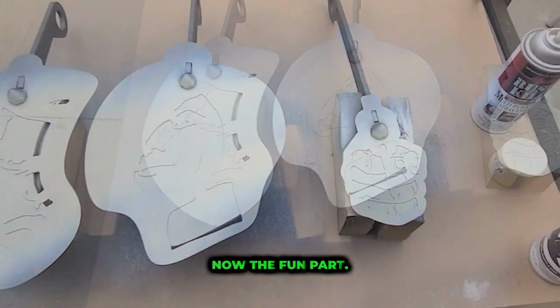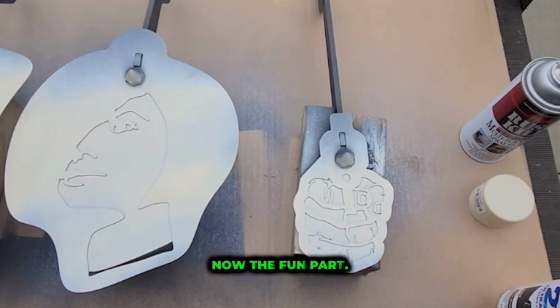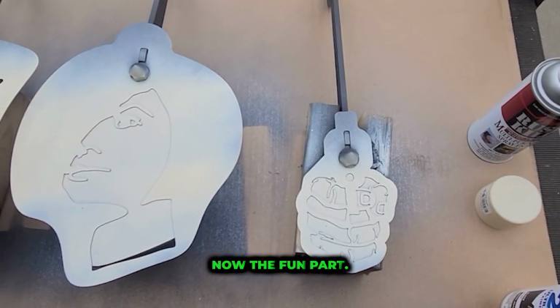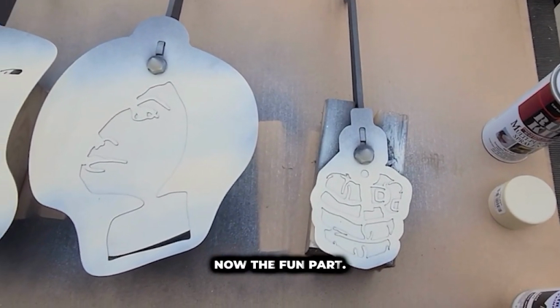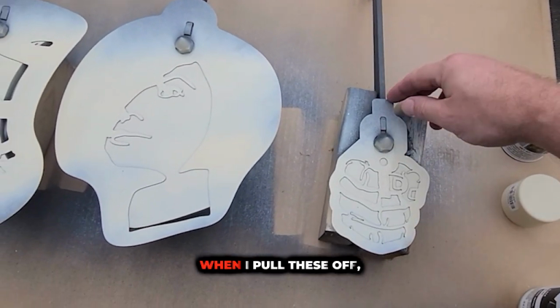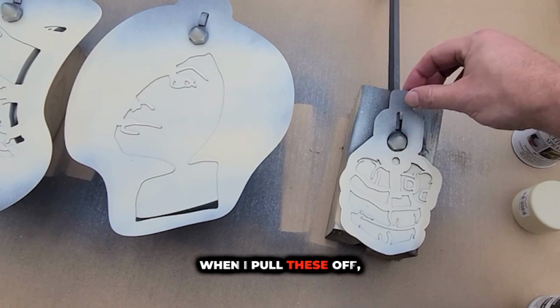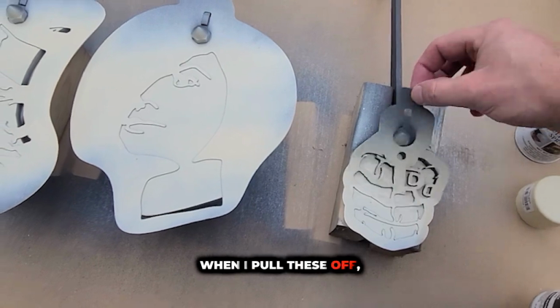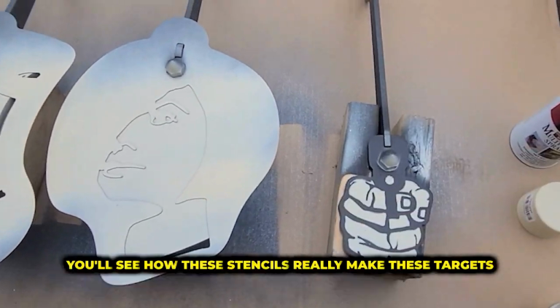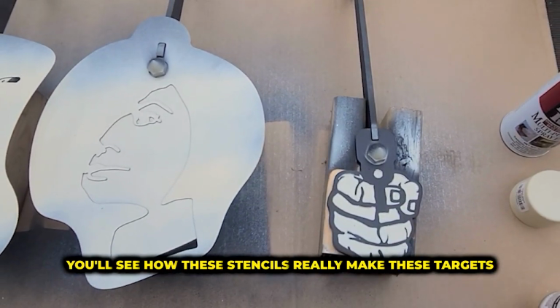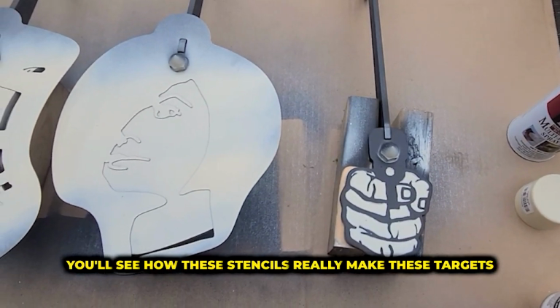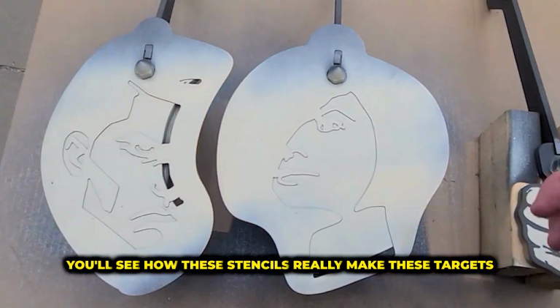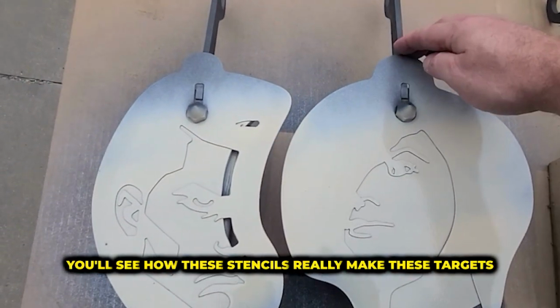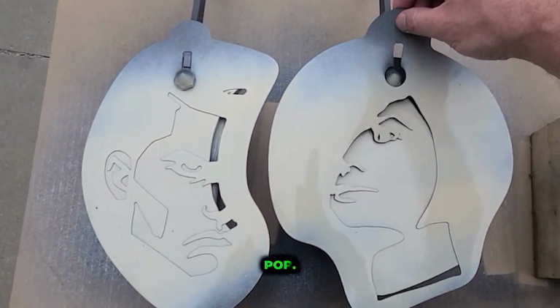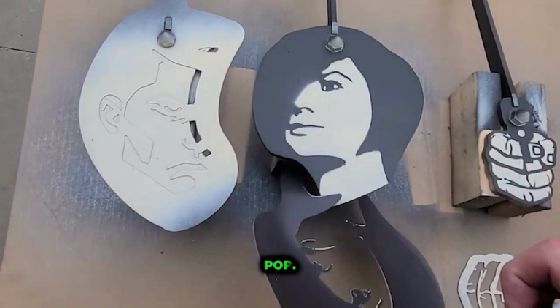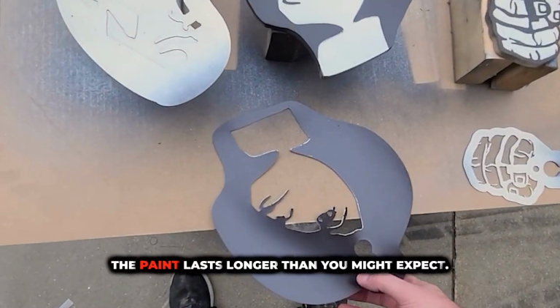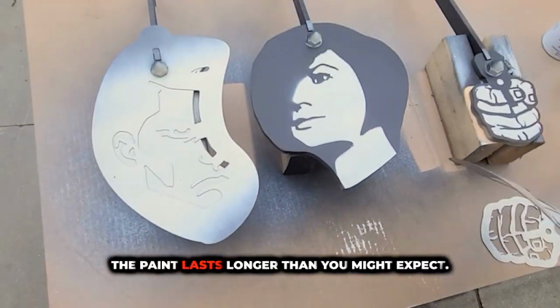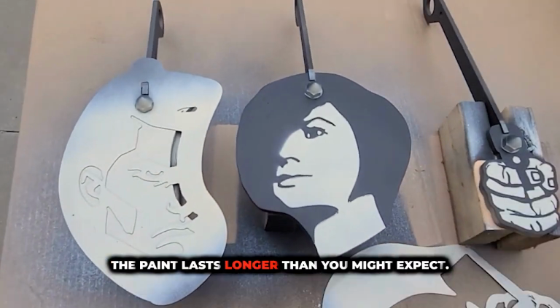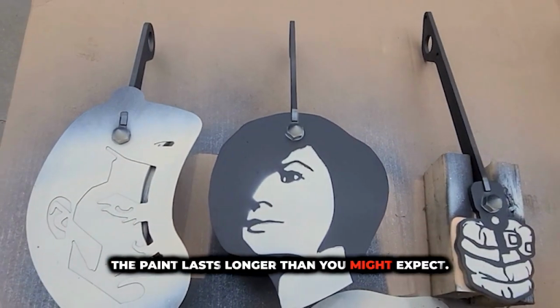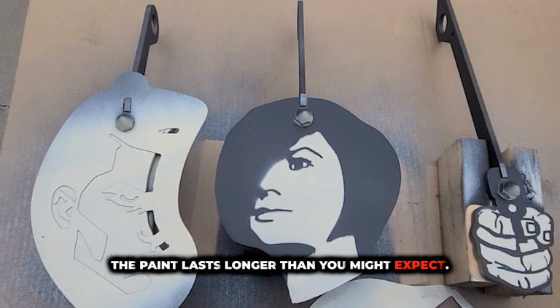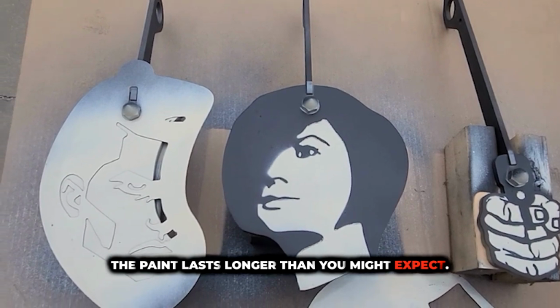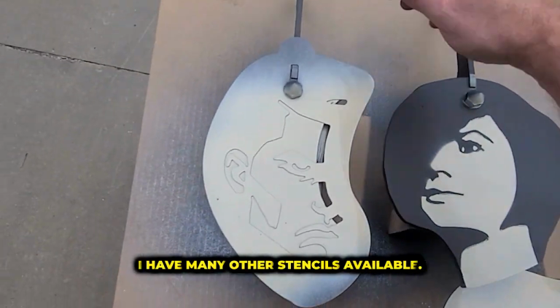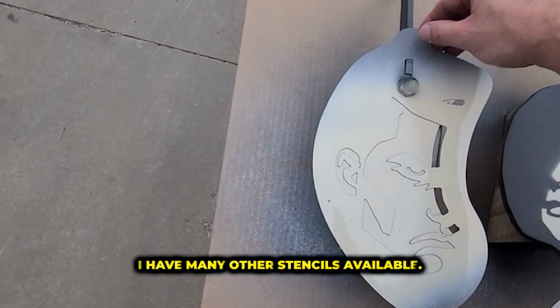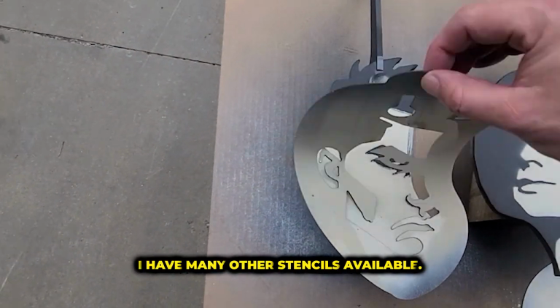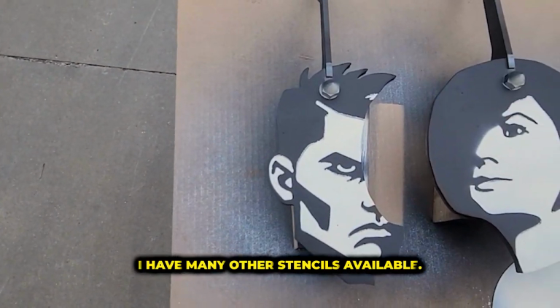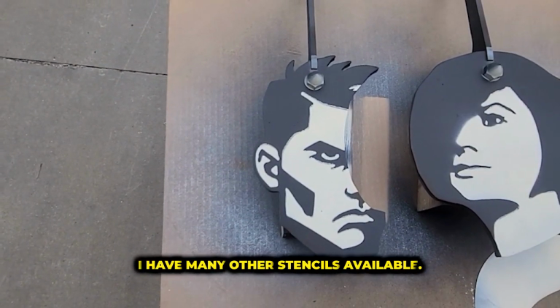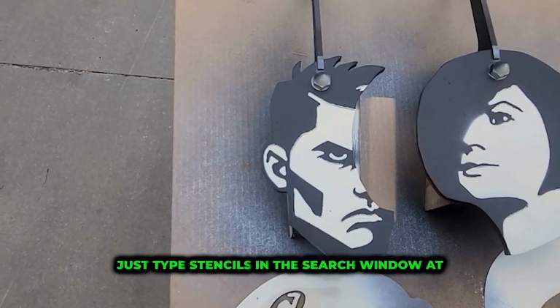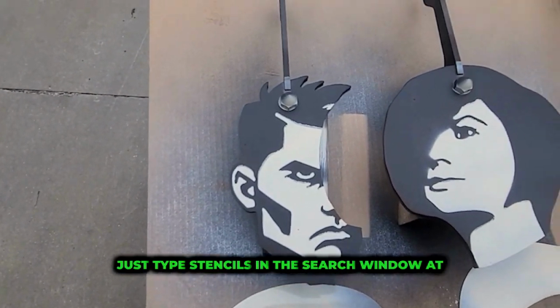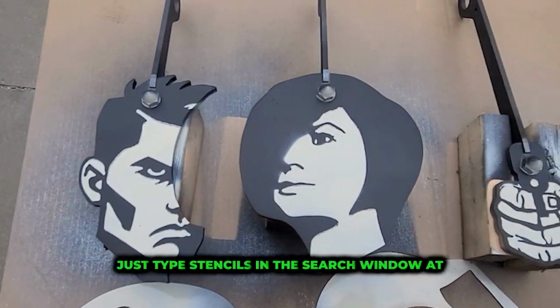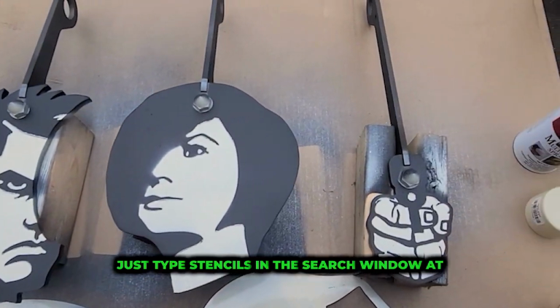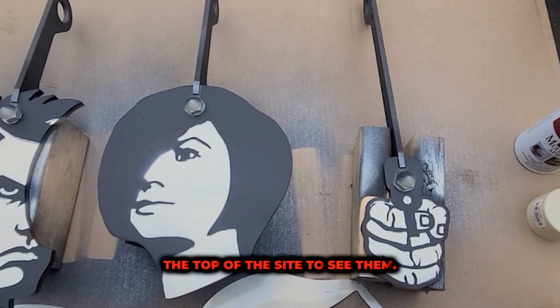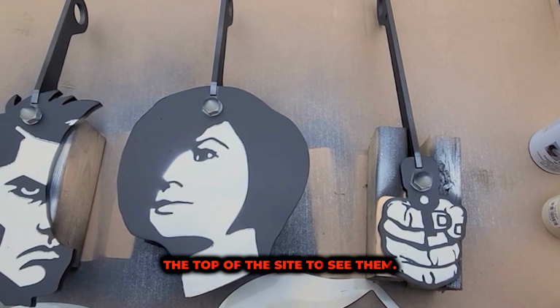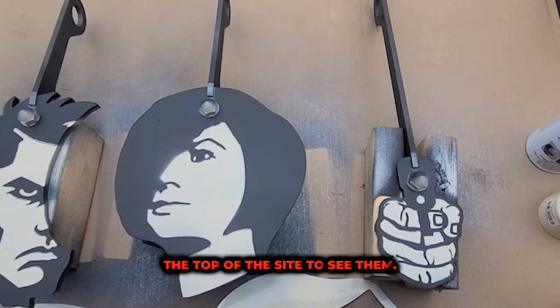Now the fun part. When I pull these off, you'll see how these stencils really make these targets pop. The paint lasts longer than you might expect. I have many other stencils available — just type 'stencils' in the search window at the top of the site to see them.